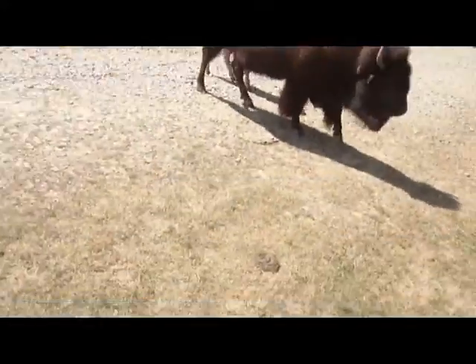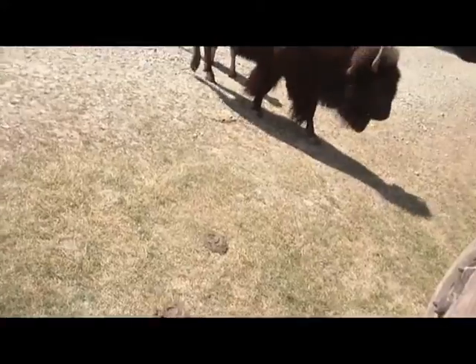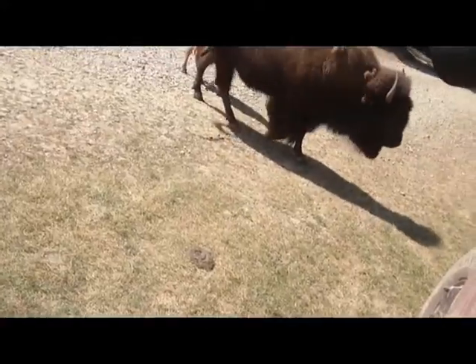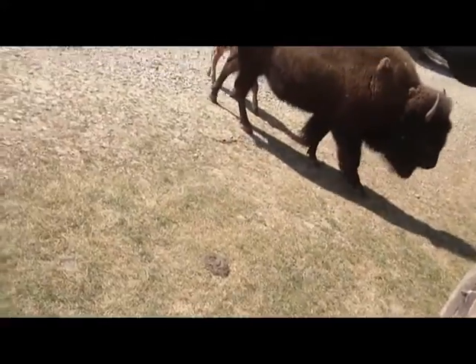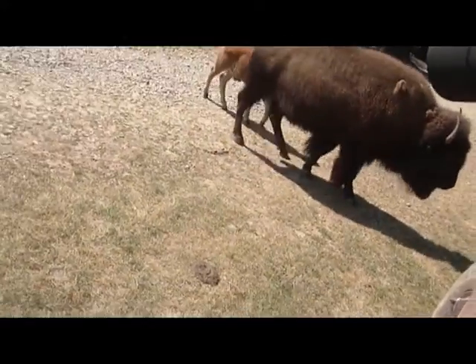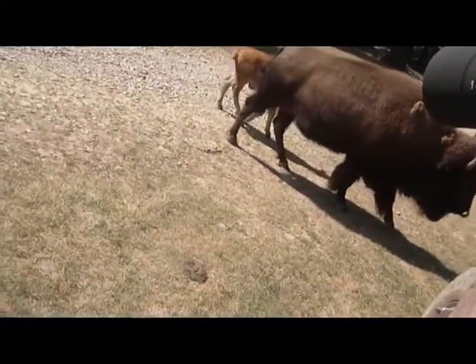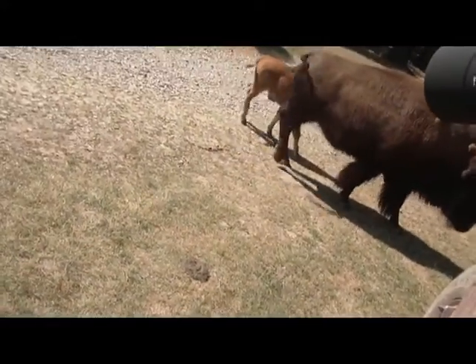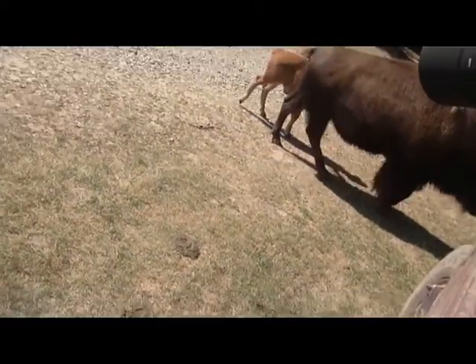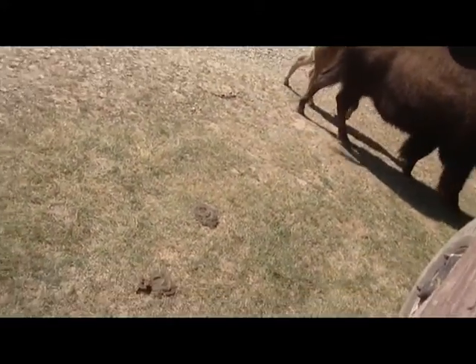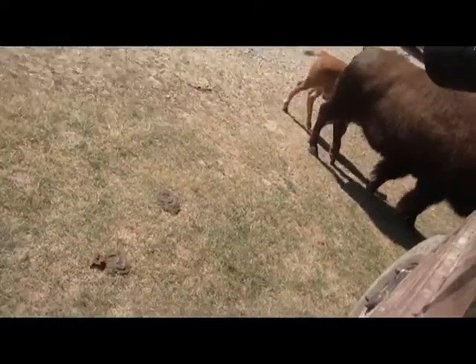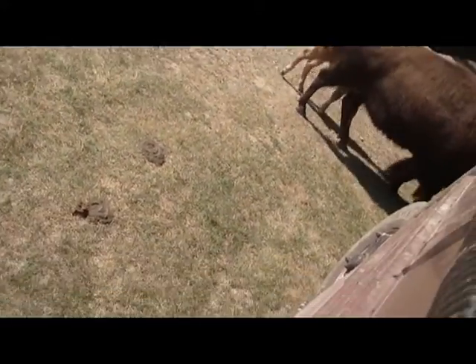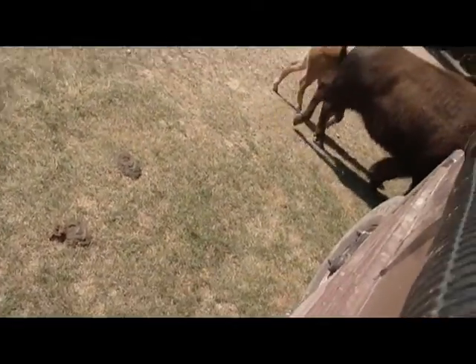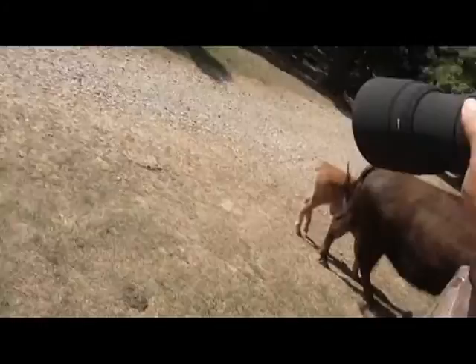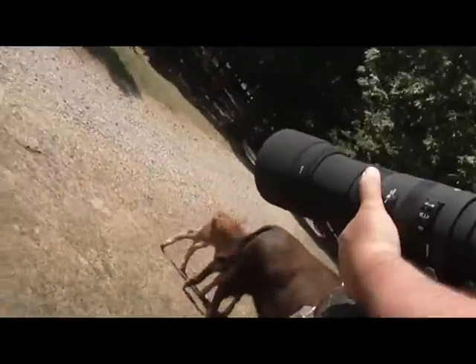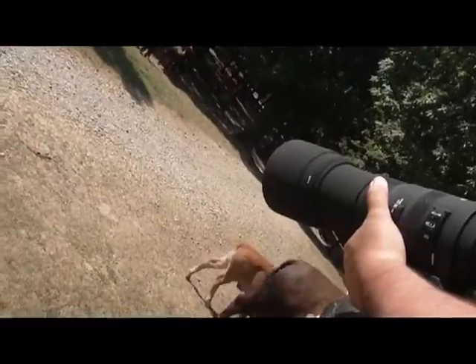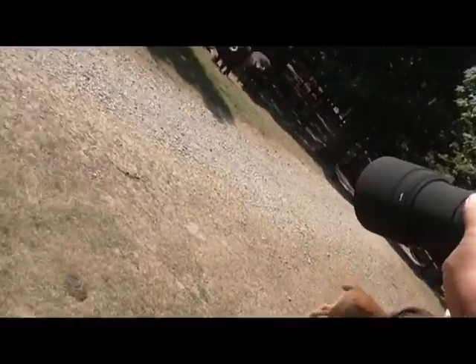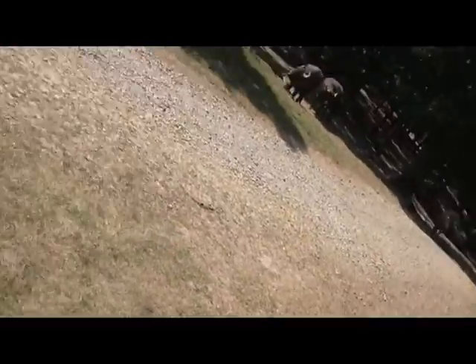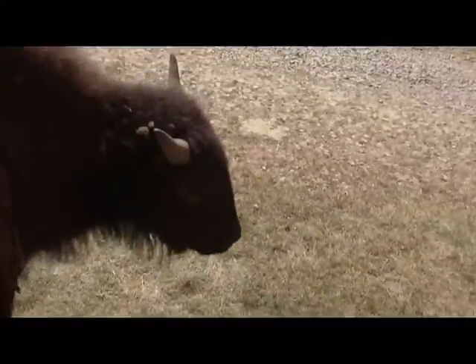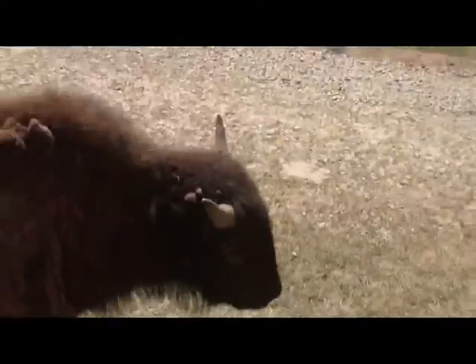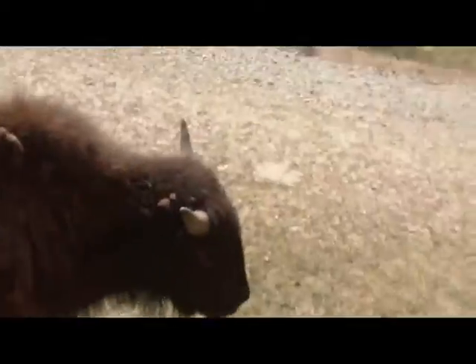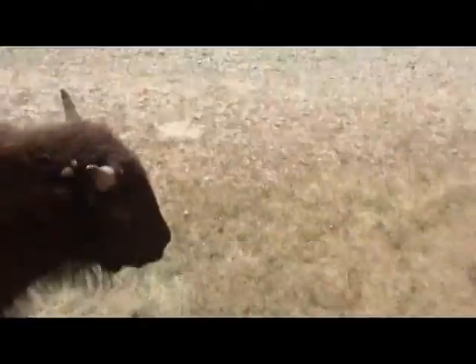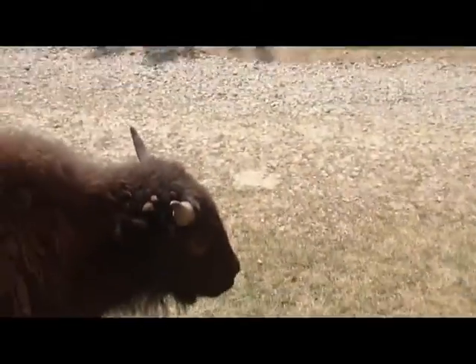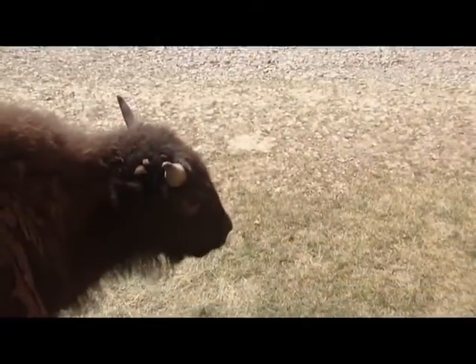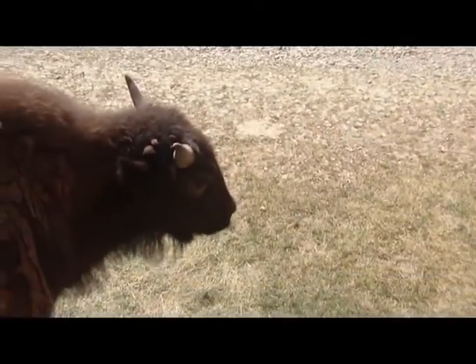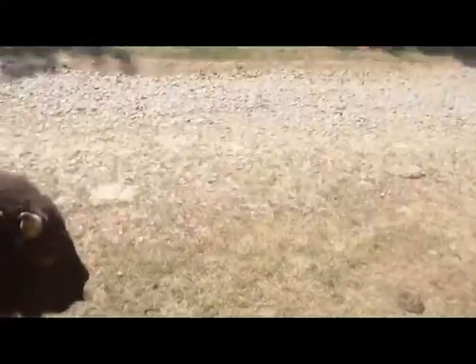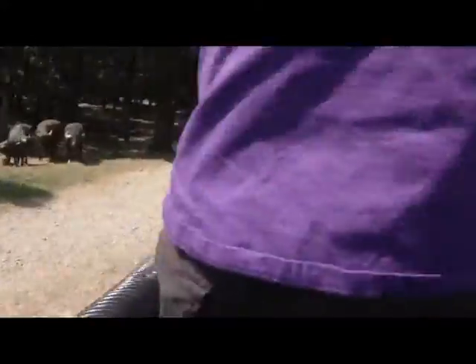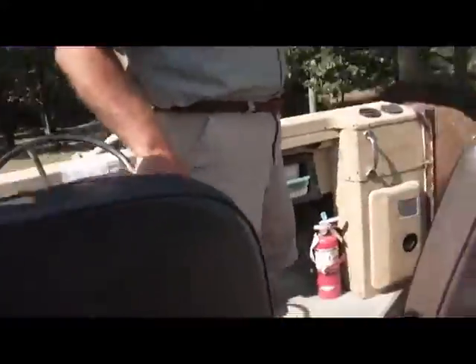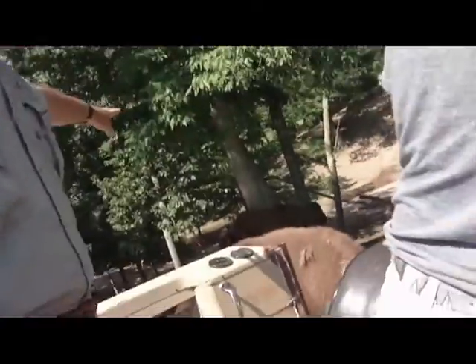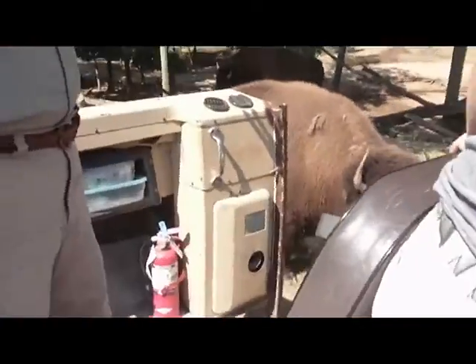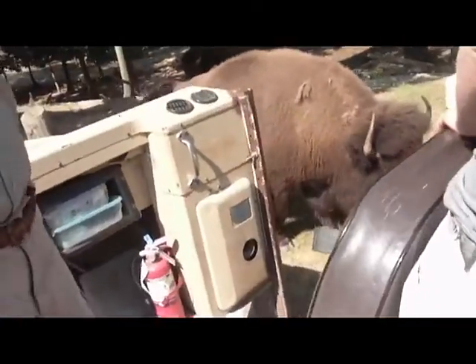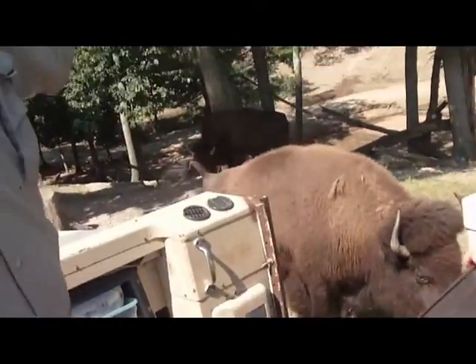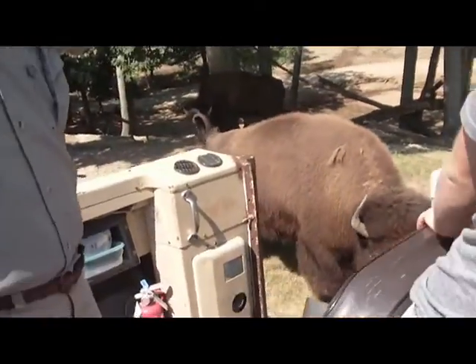Coming around the front of the bus here, you can see an orange colored fuzzy looking calf right here coming around the front of the bus. That's actually what a buffalo calf looks like — that's a baby buffalo that was born about three weeks ago.